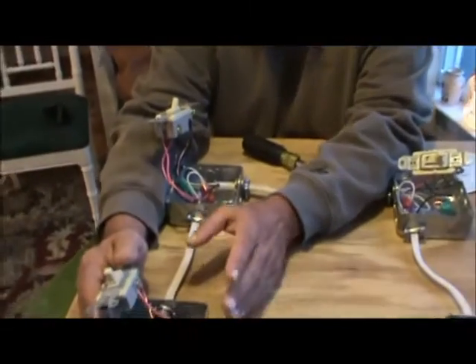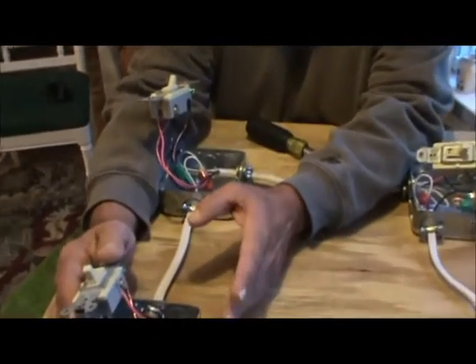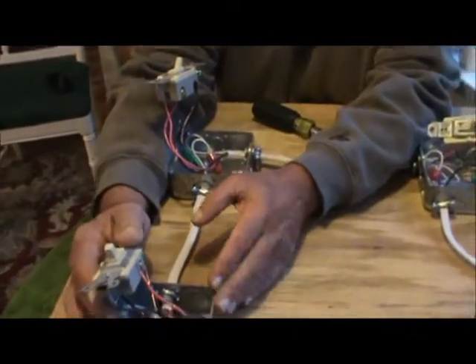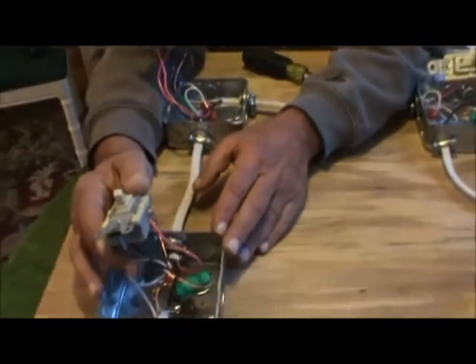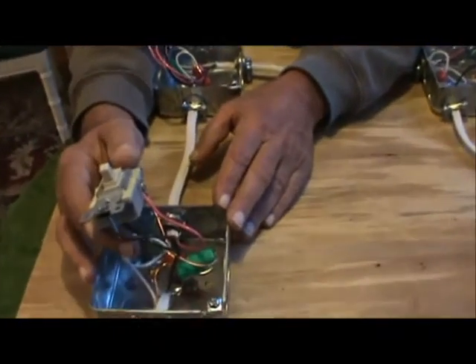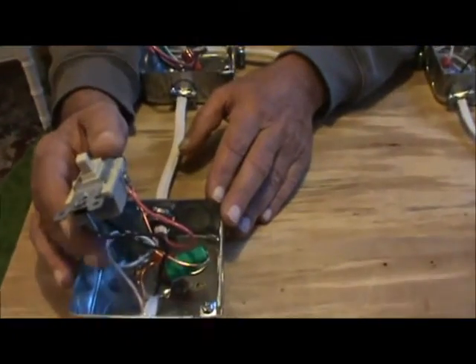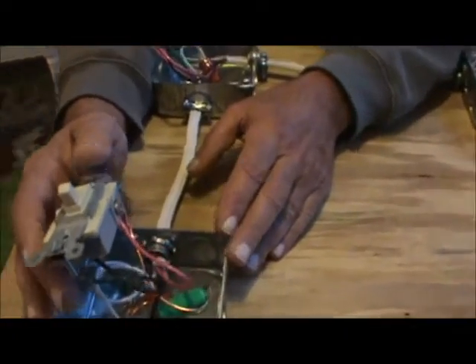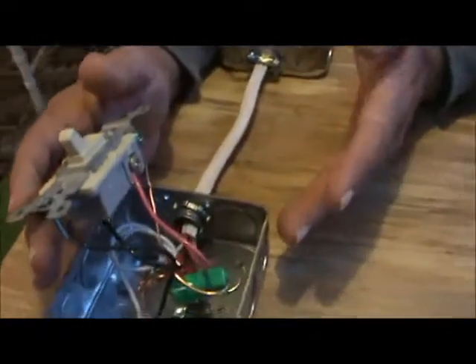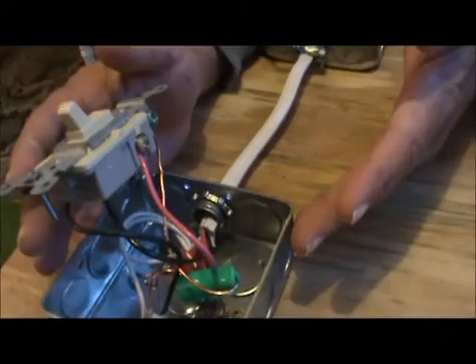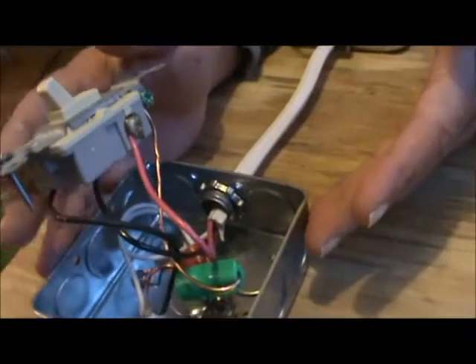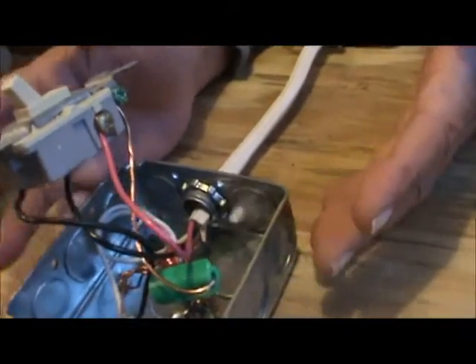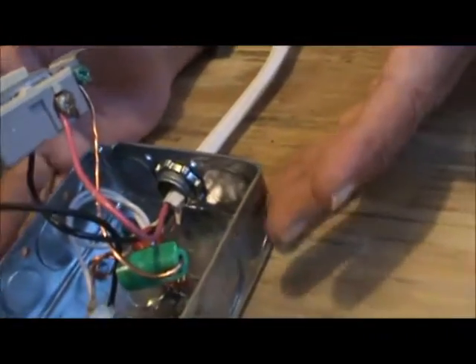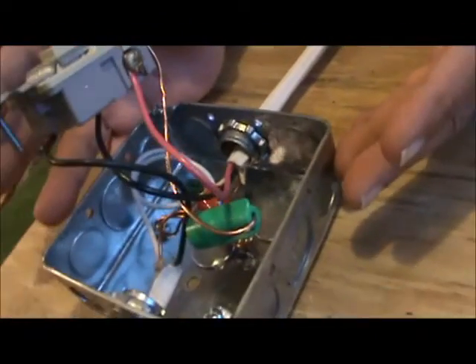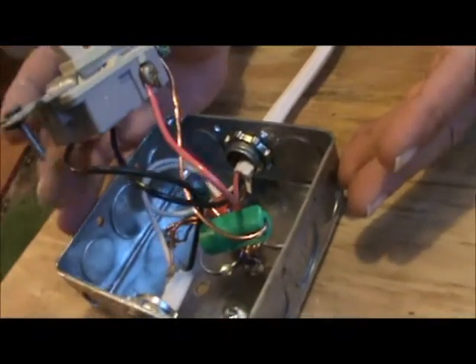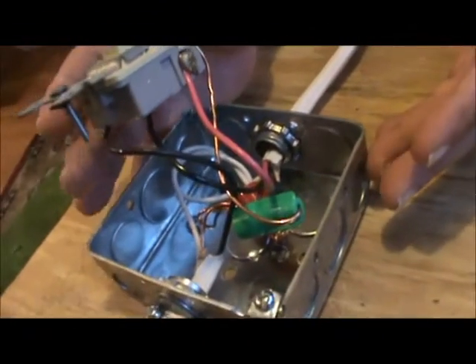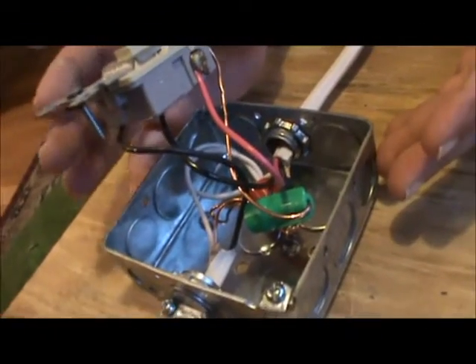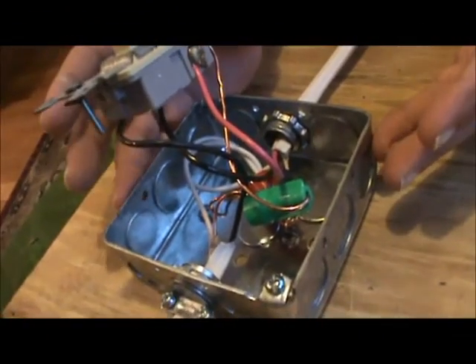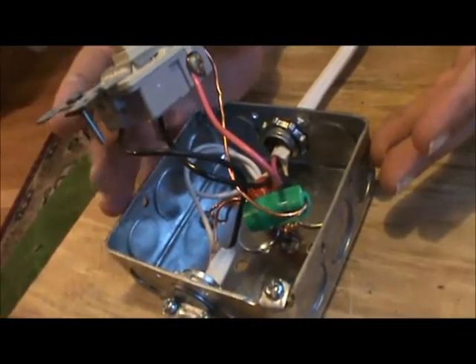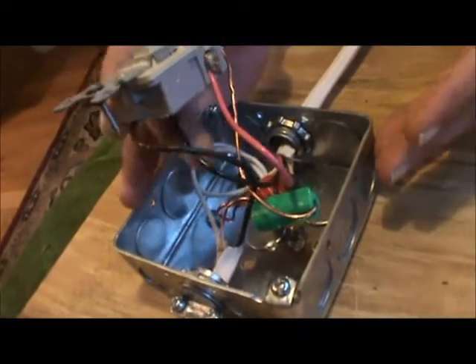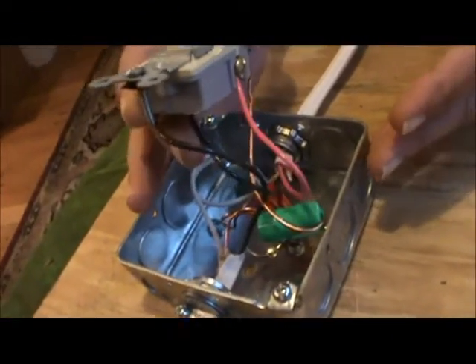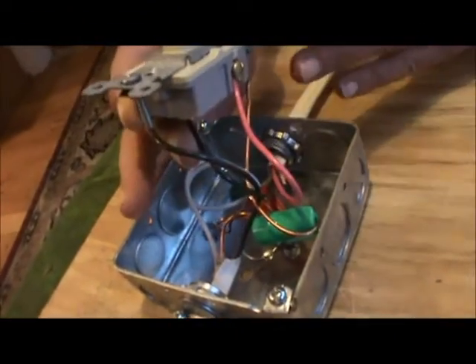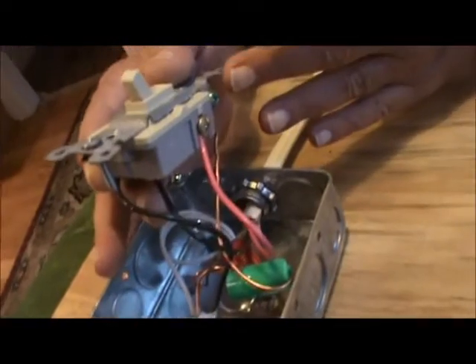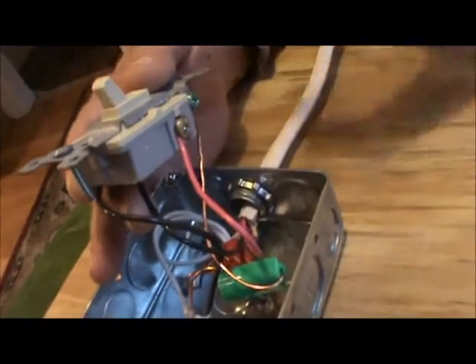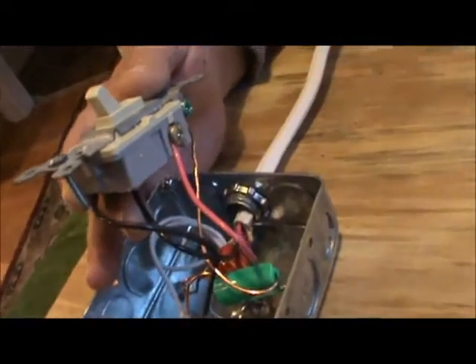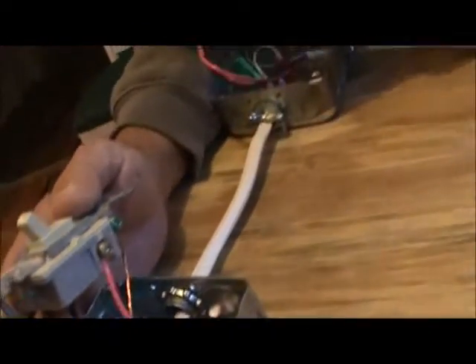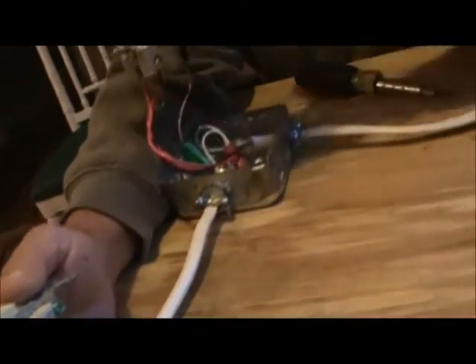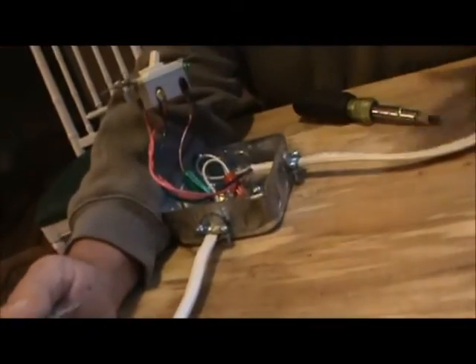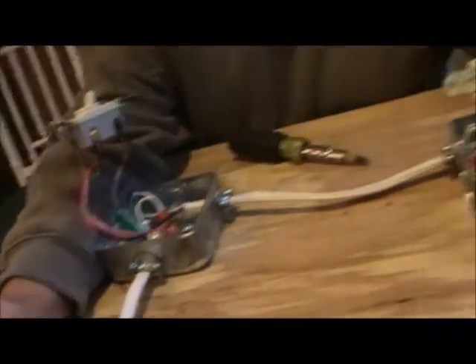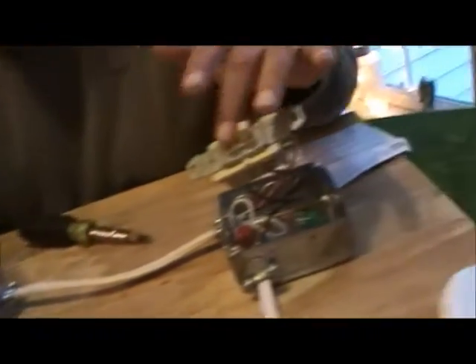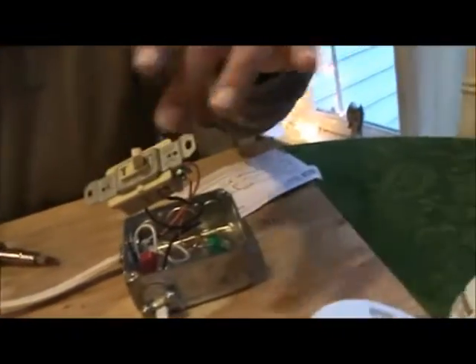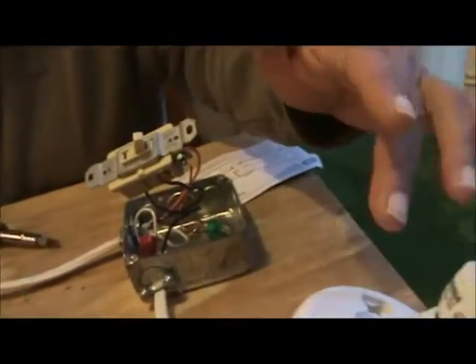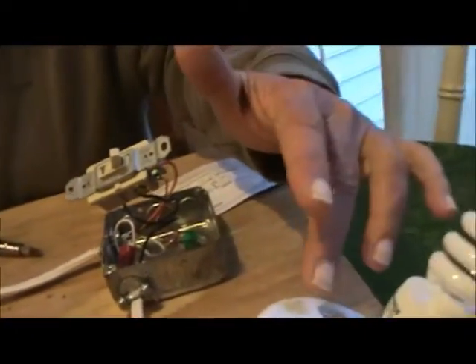I've been getting asked questions about this. Here's a box I just made up. It's a four-inch square and you've got your three-way switch, a four-way switch, another three-way switch, and then your light.